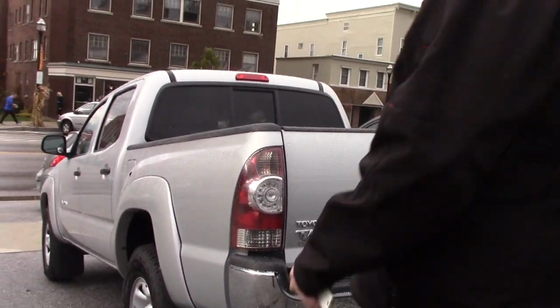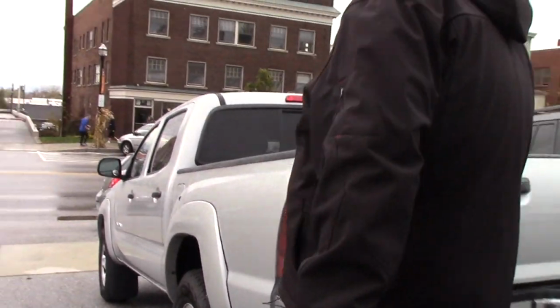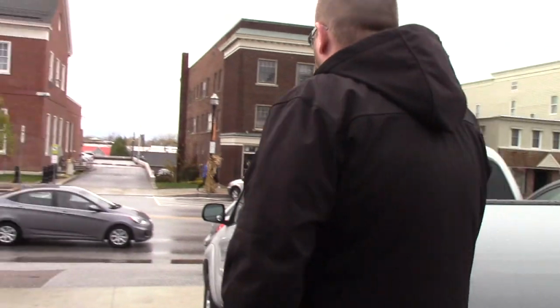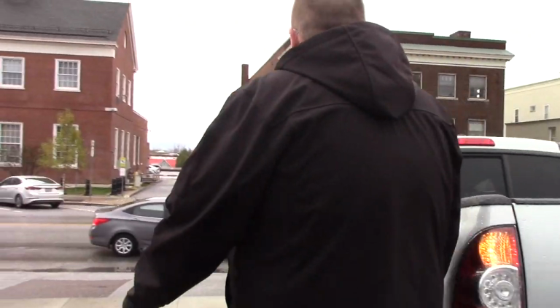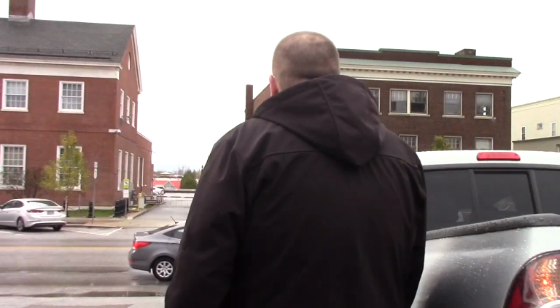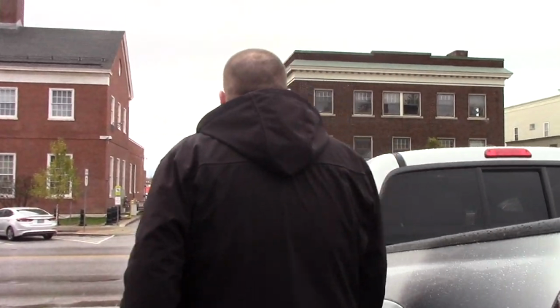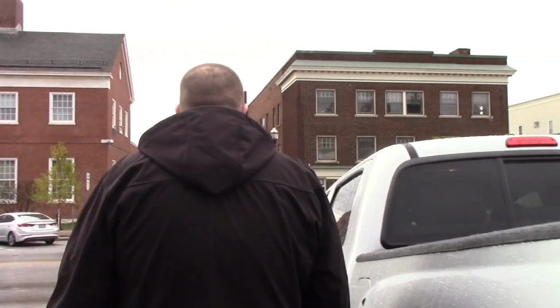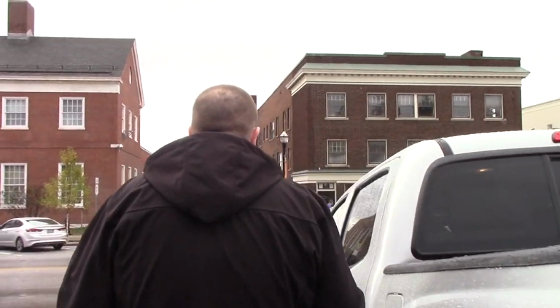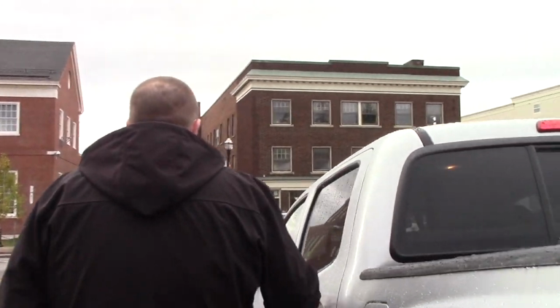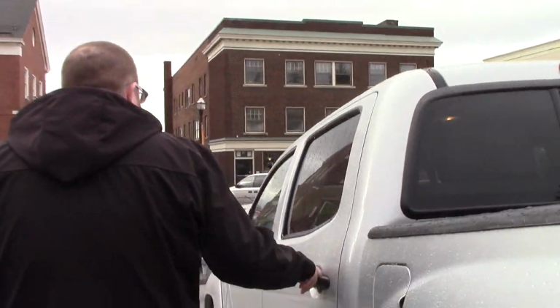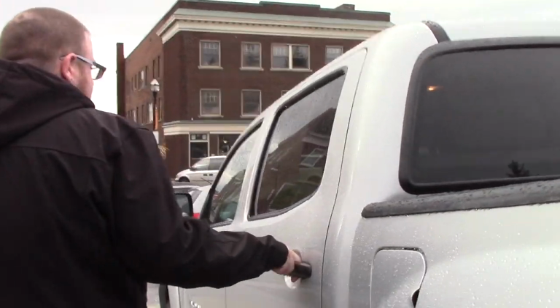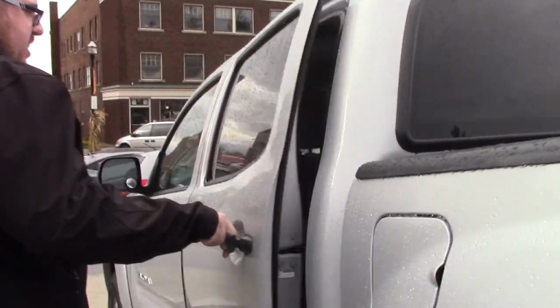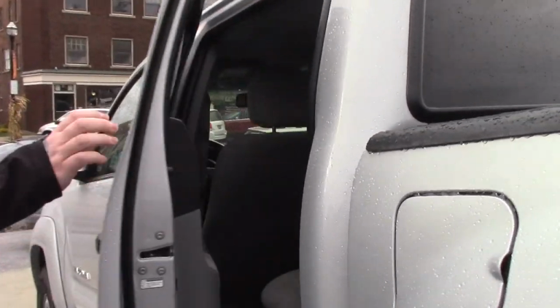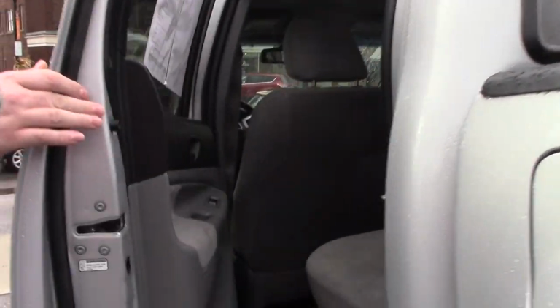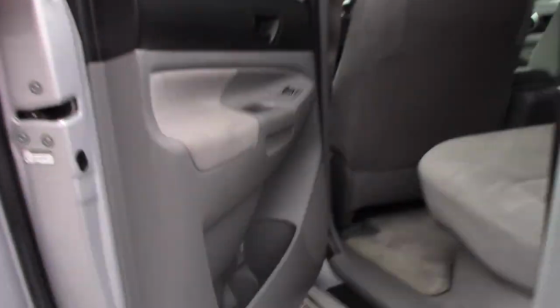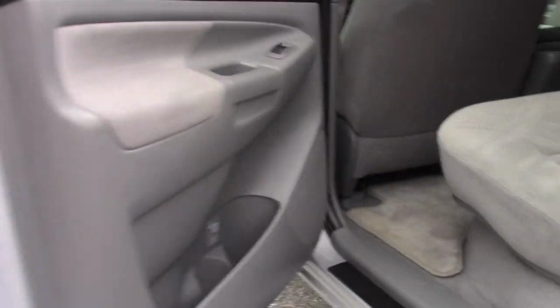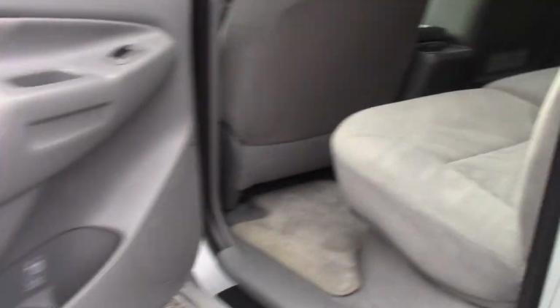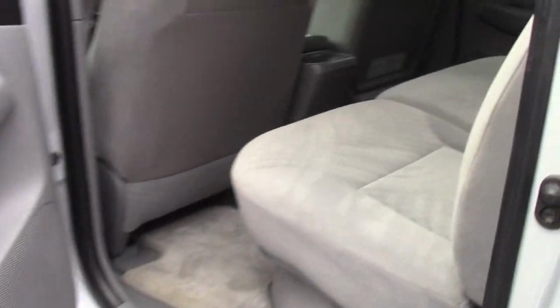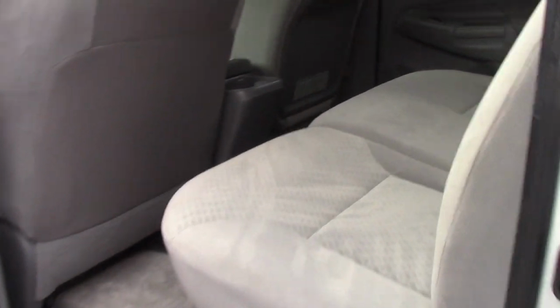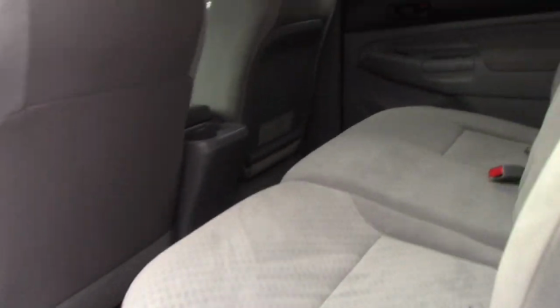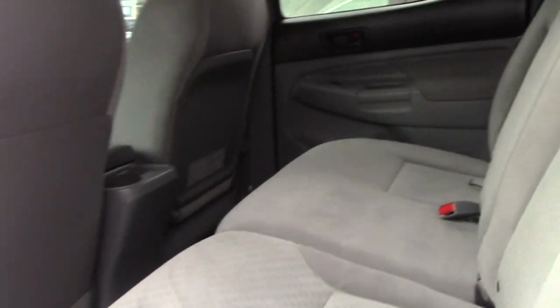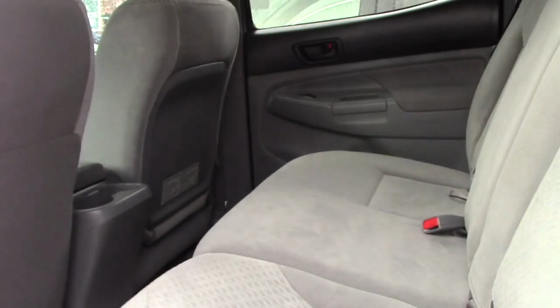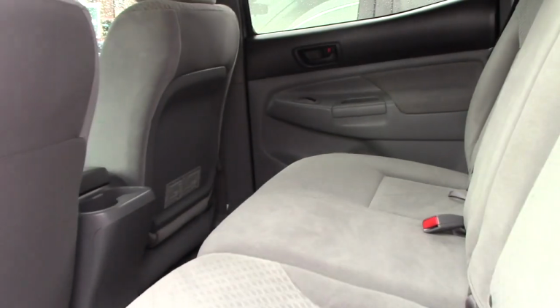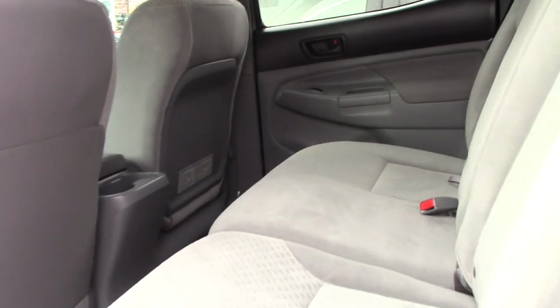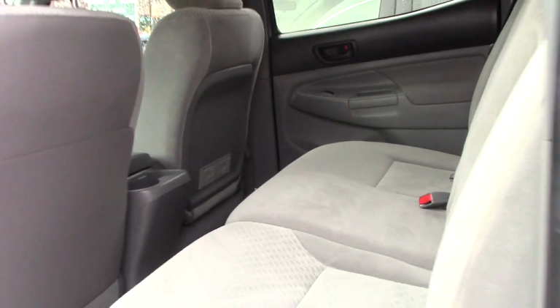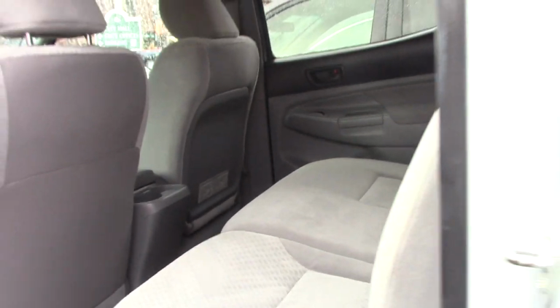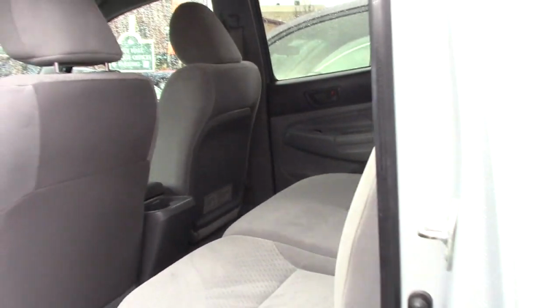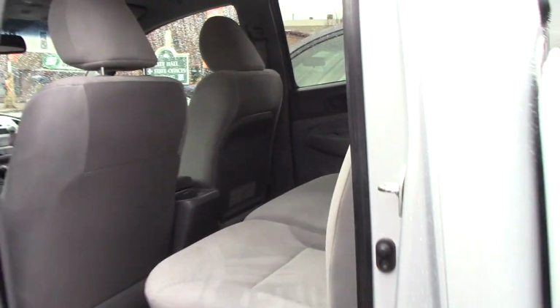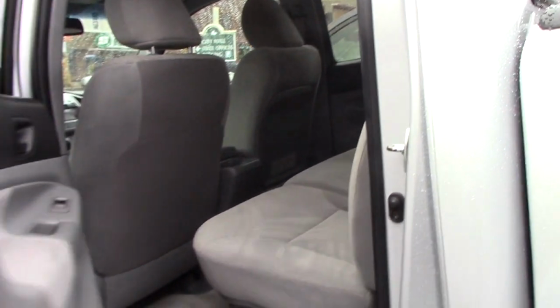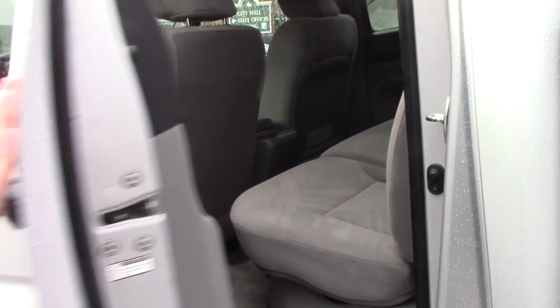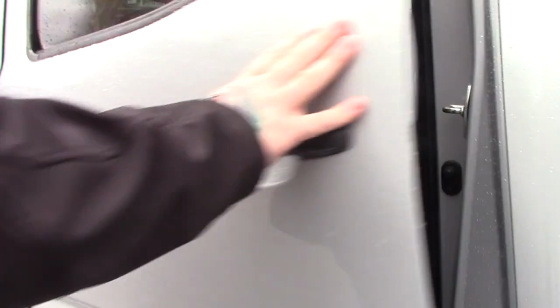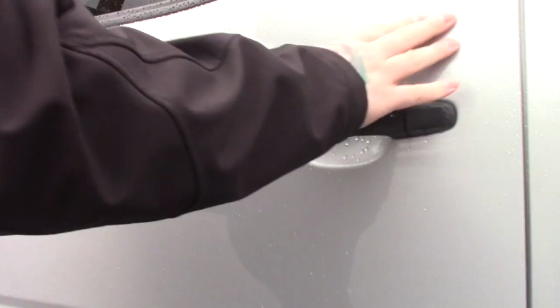I'll bring you up front to show you the interior. This is also a double cab, so you've got plenty of room for passengers. It's got a very clean grey cloth interior — no stains or tears, very clean truck for the year.